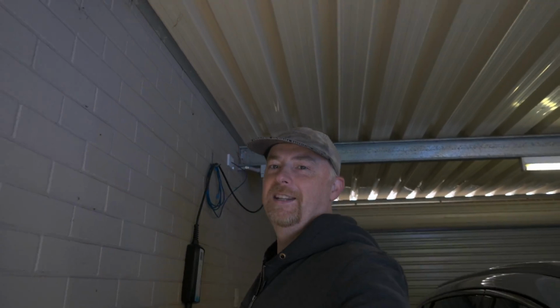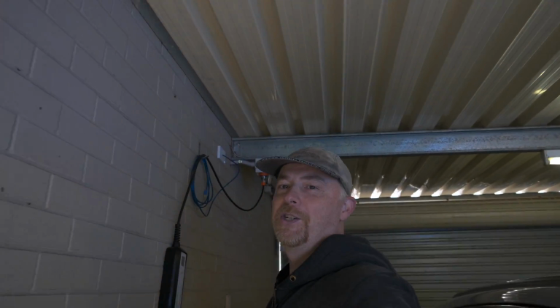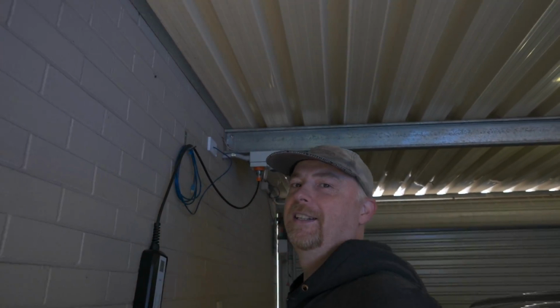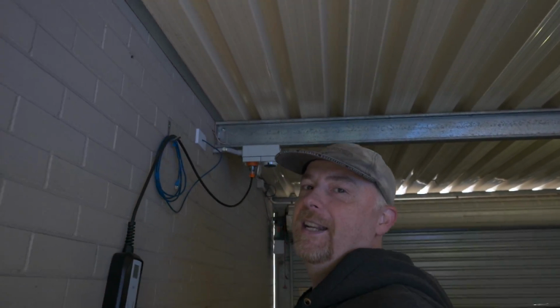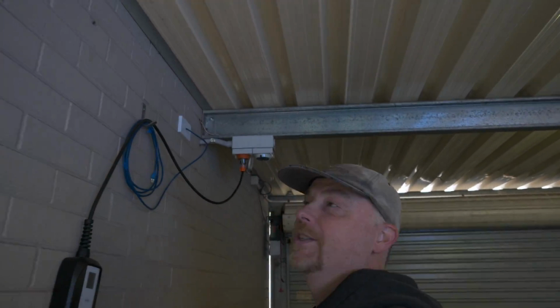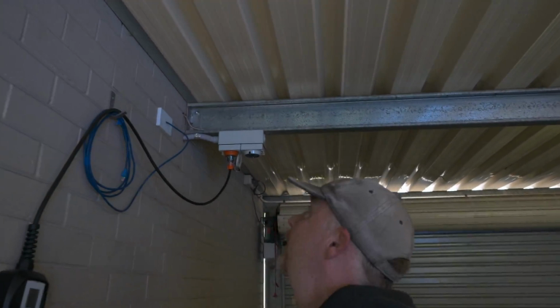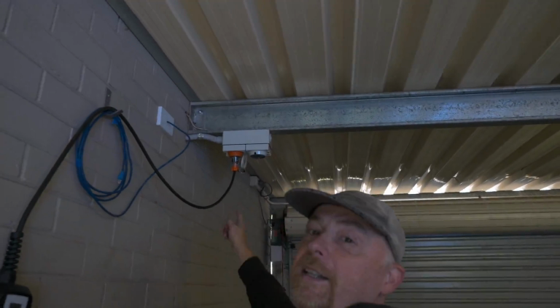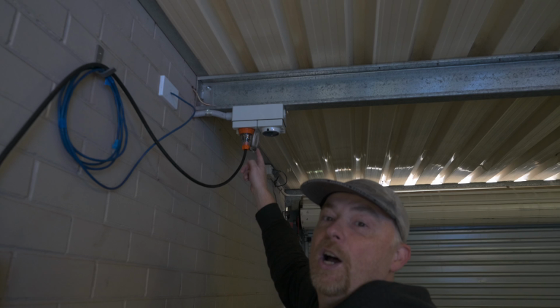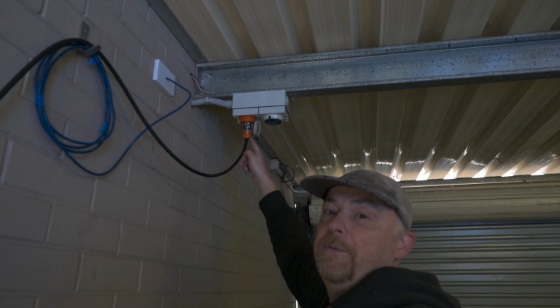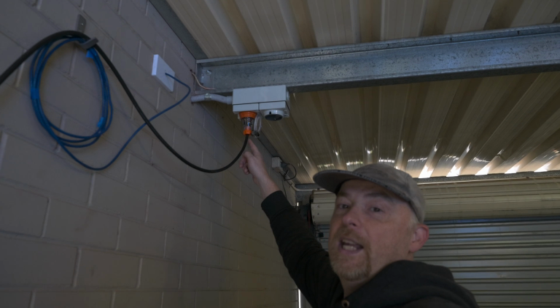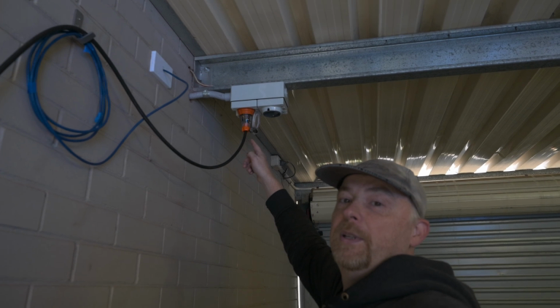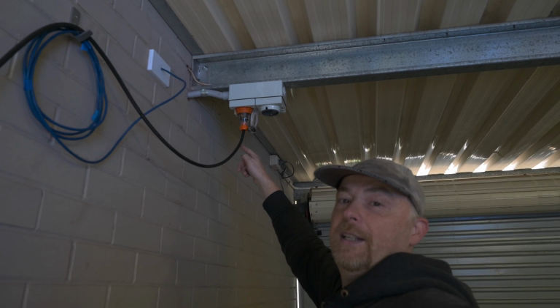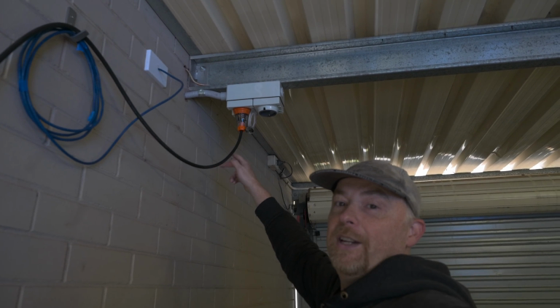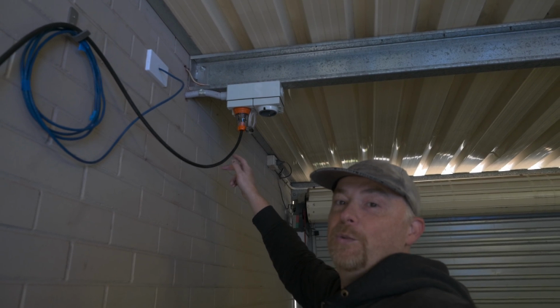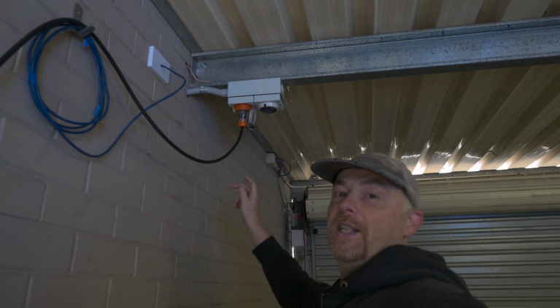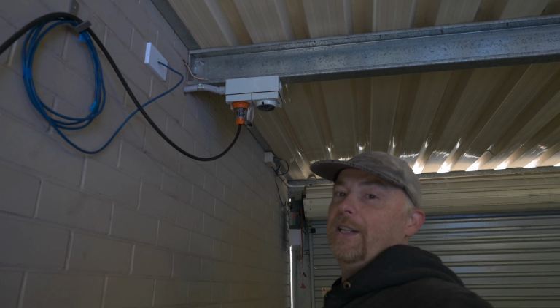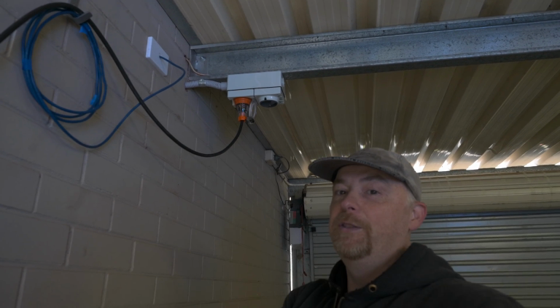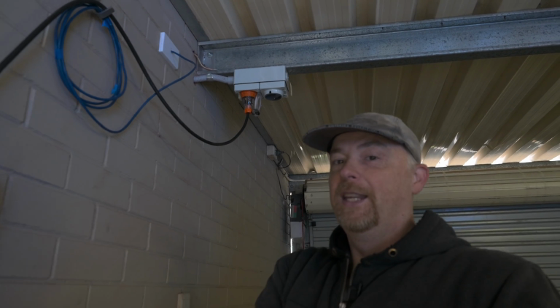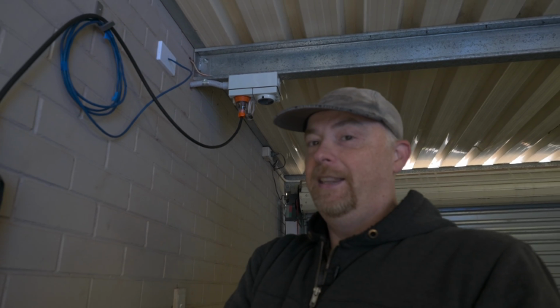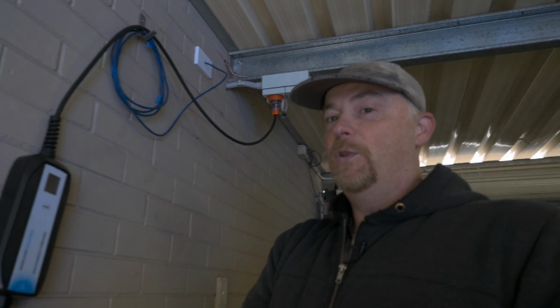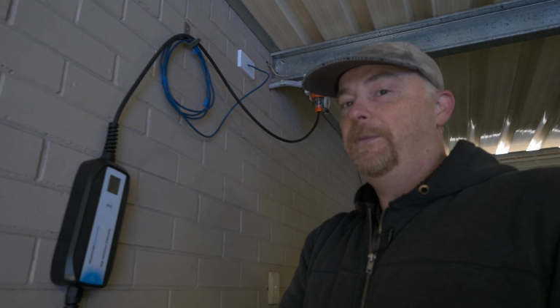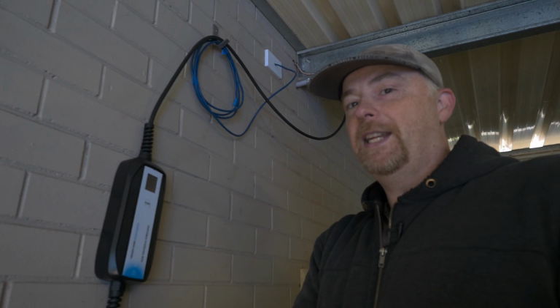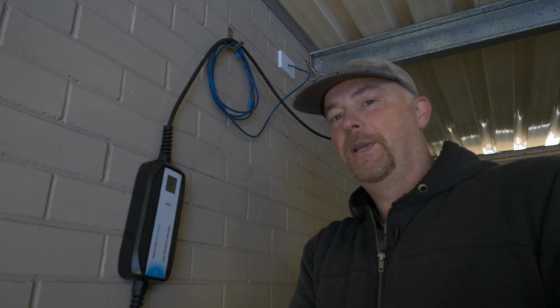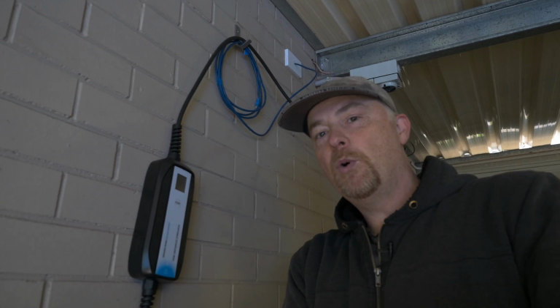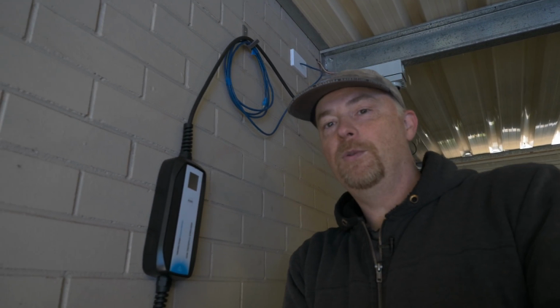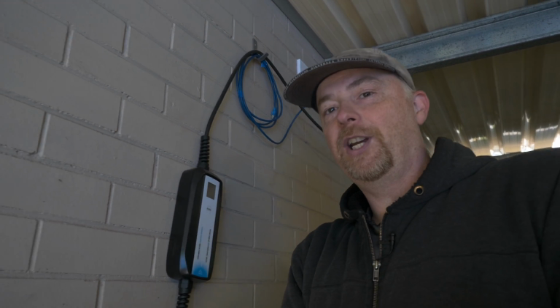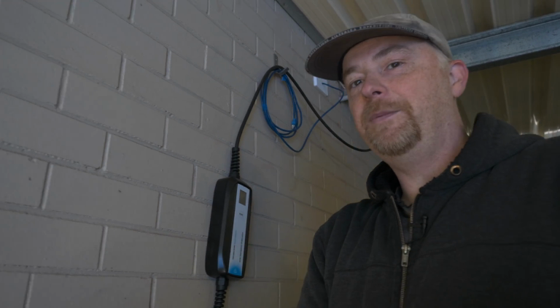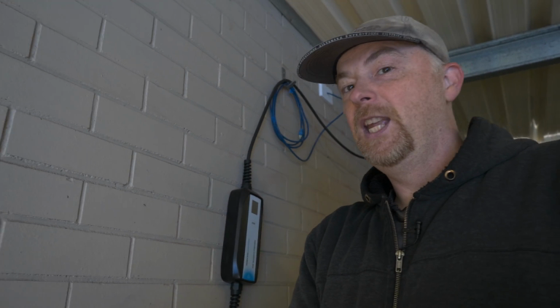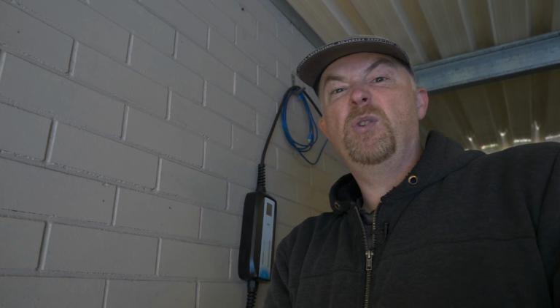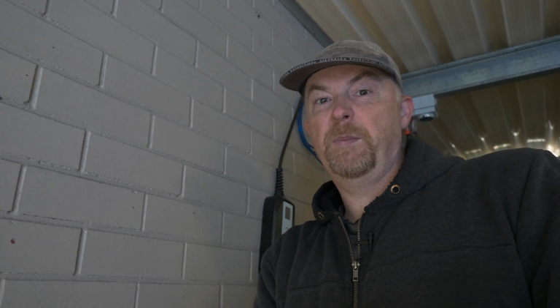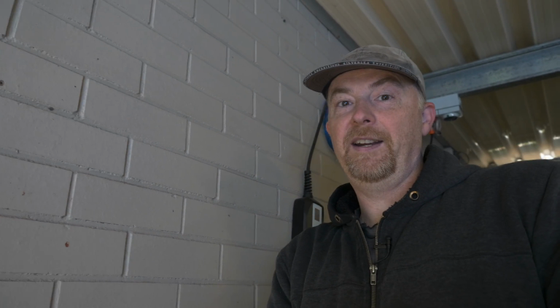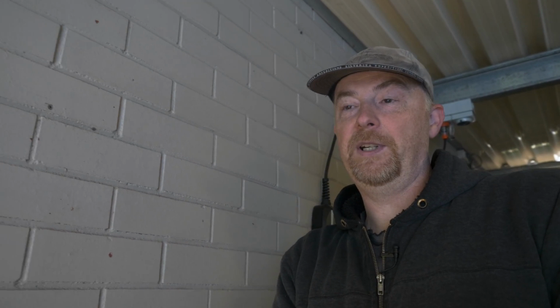Back in the garage again. And as you can see up here, I've had a 15 amp outlet installed recently by an electrician. And that's for my 15 amp portable charger. I'll talk more about that in another video.